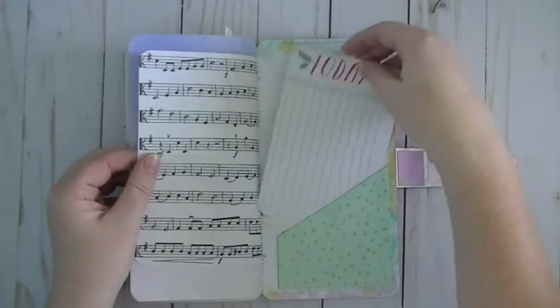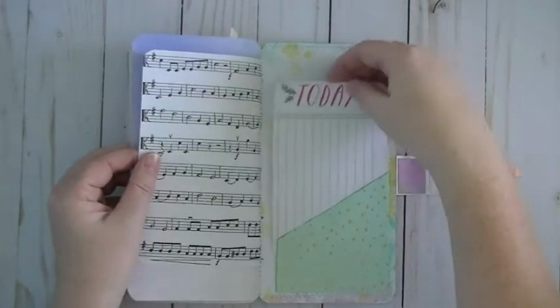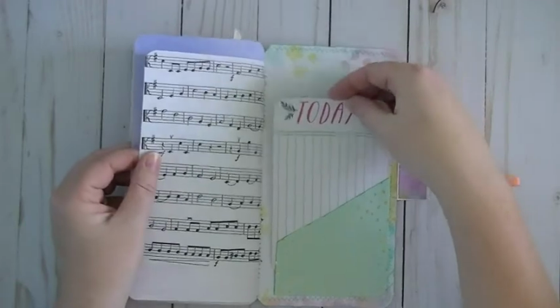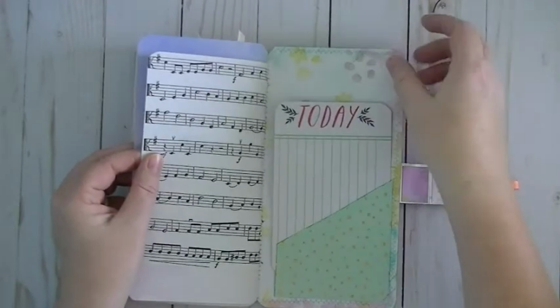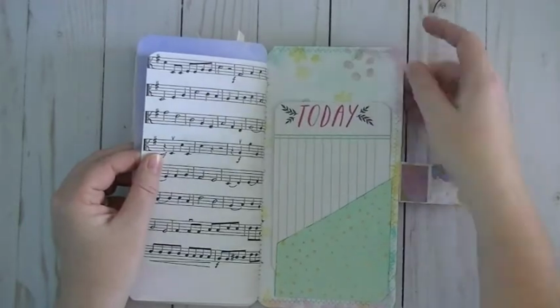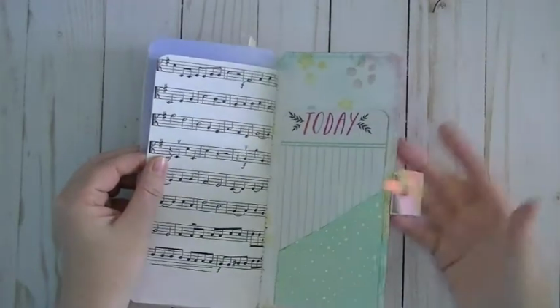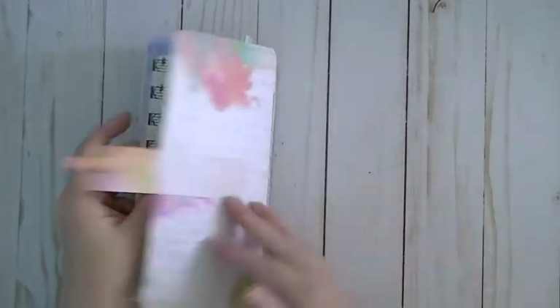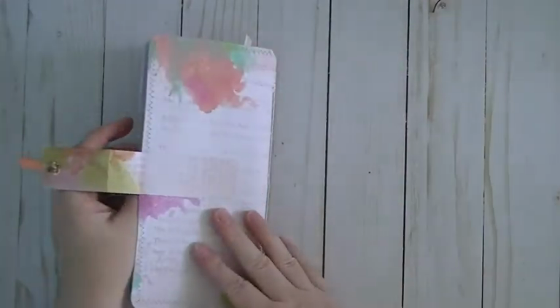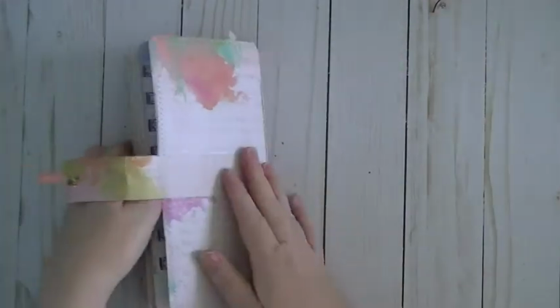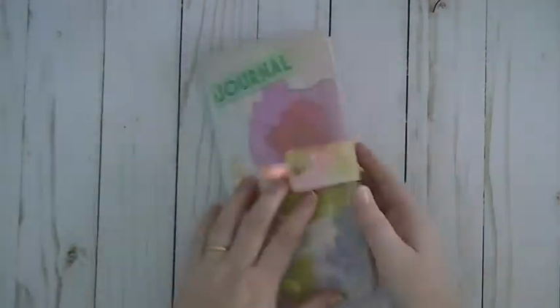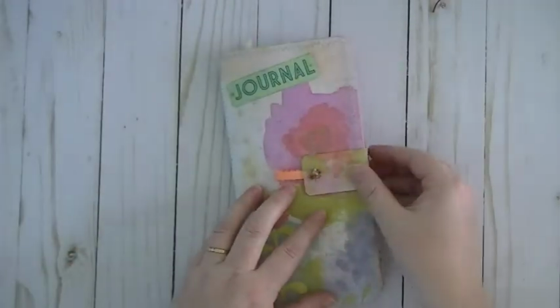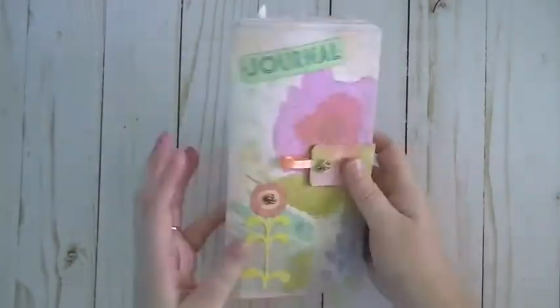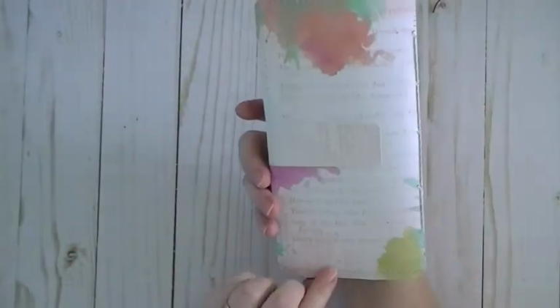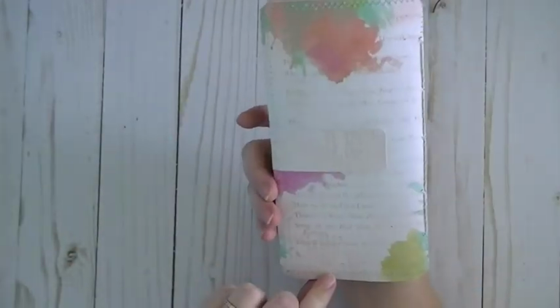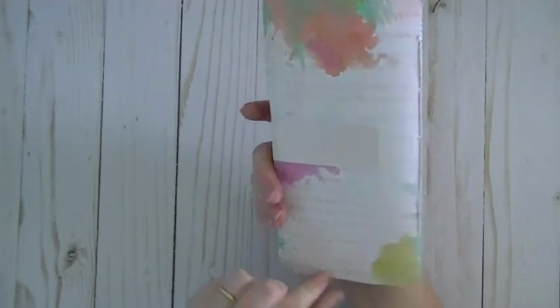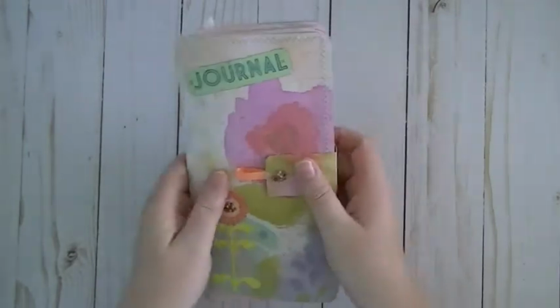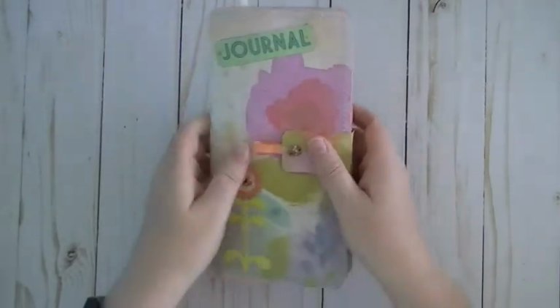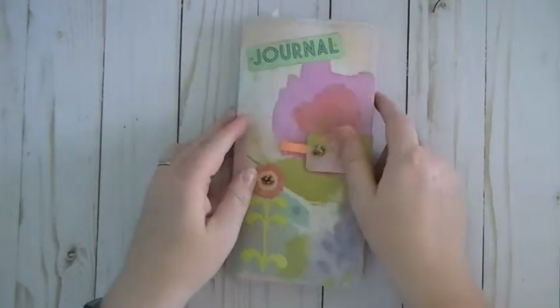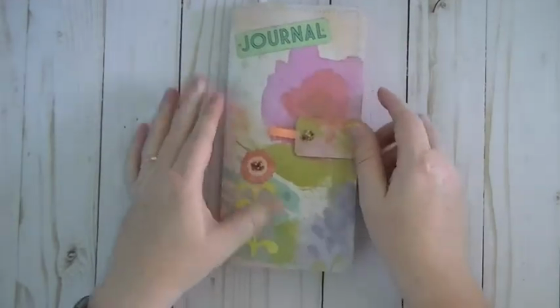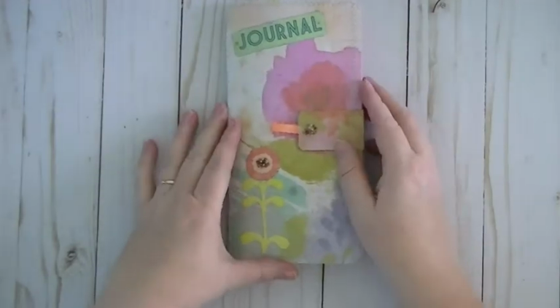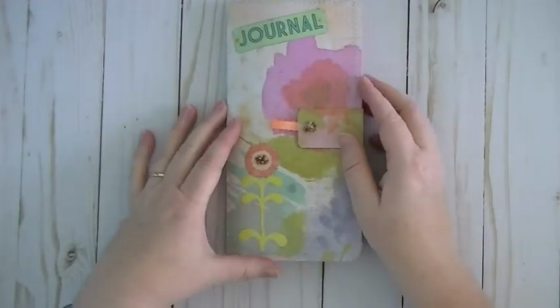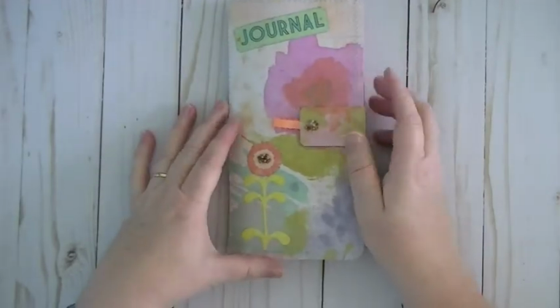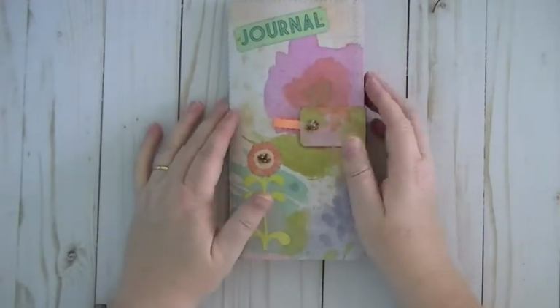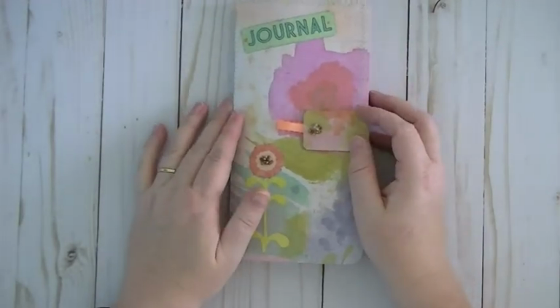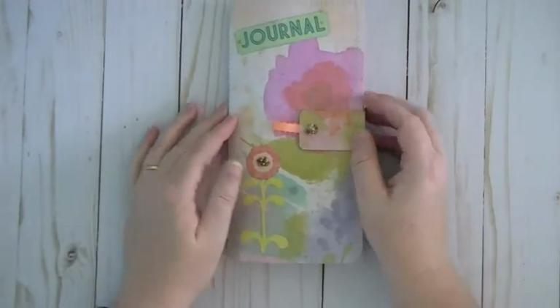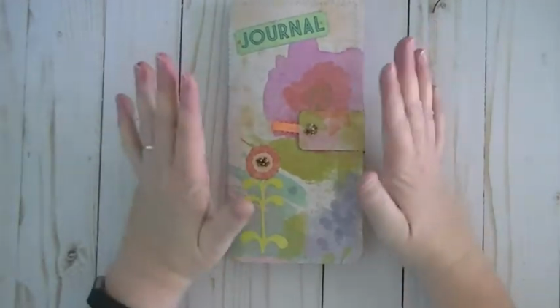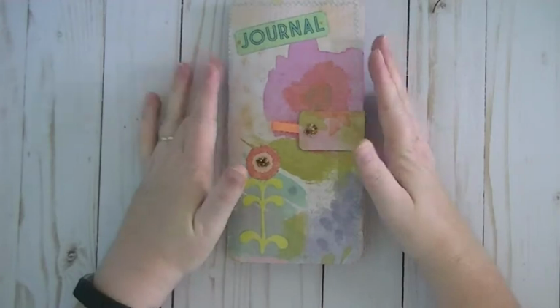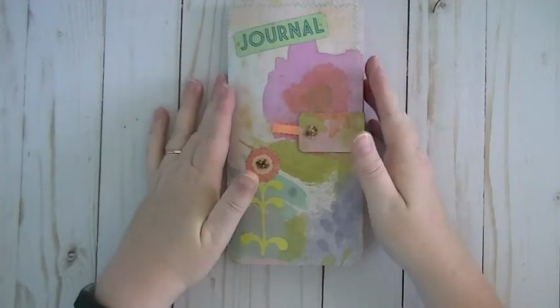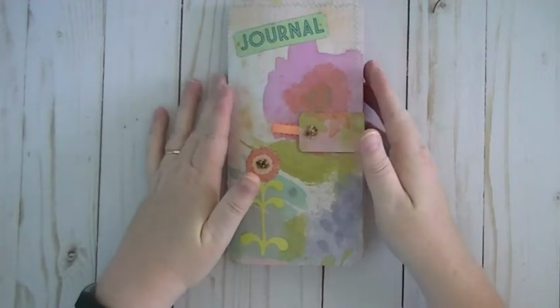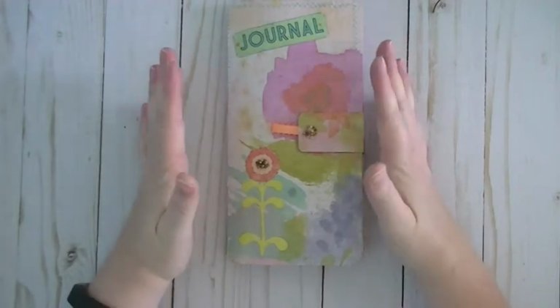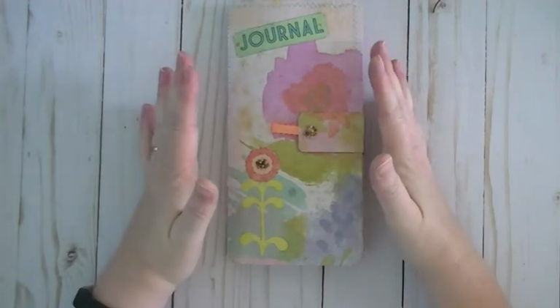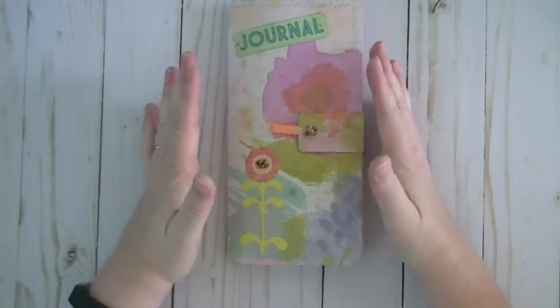Envelope to put some goodies in. And then a journaling card, and then this is the back. So really, really bright, beautiful, perfect. Thank you so much Lynn, and I really apologize for getting this video up so late.